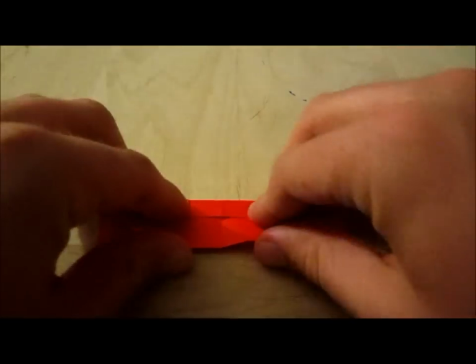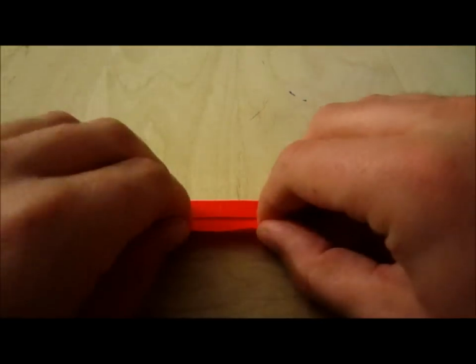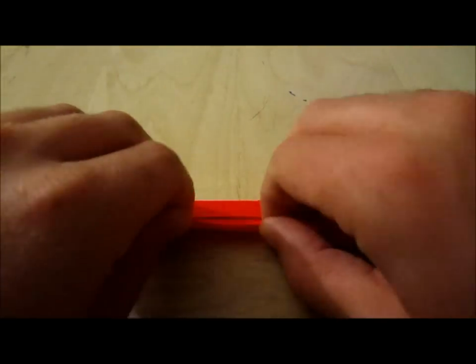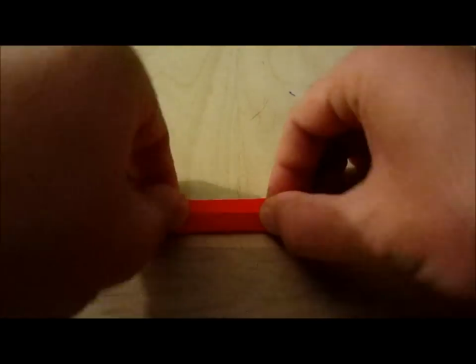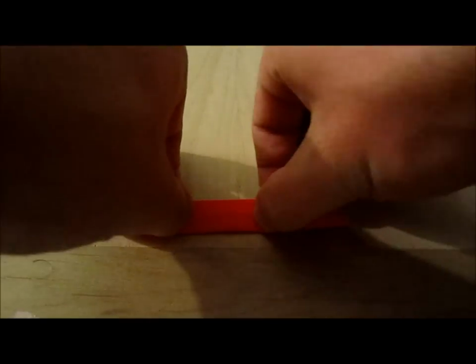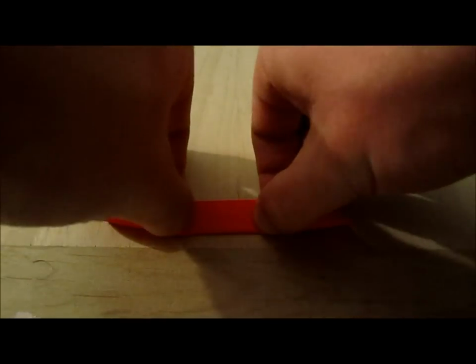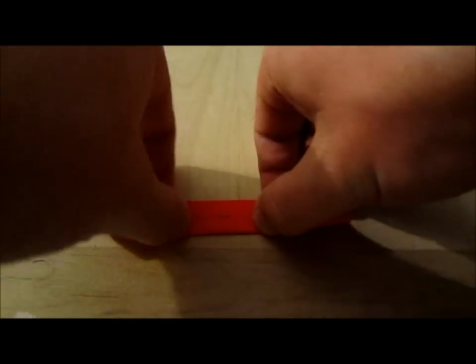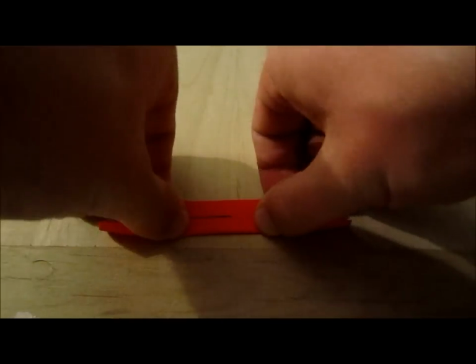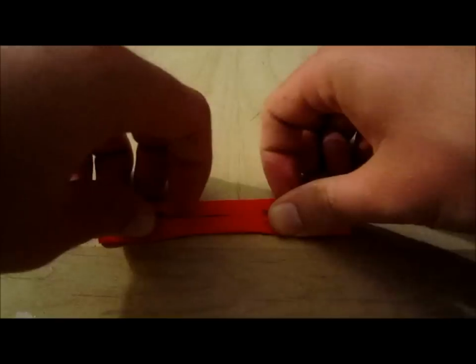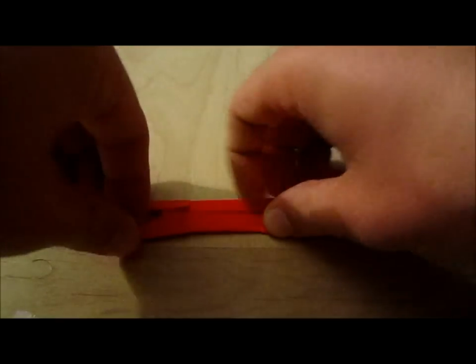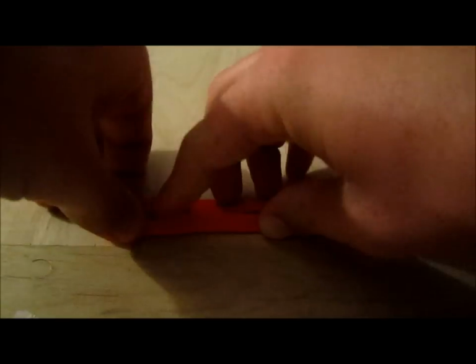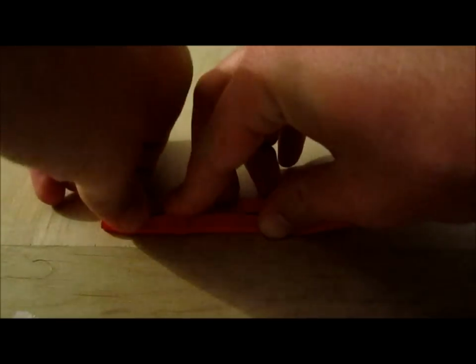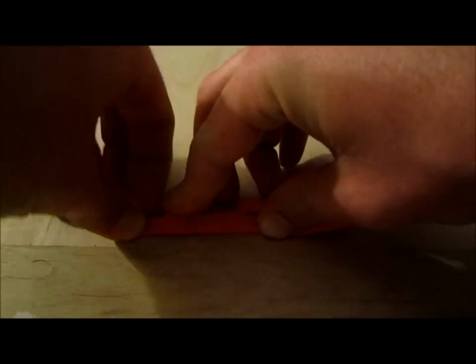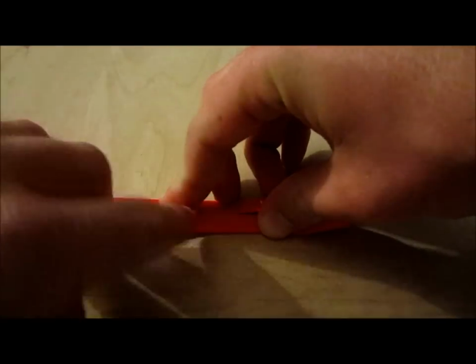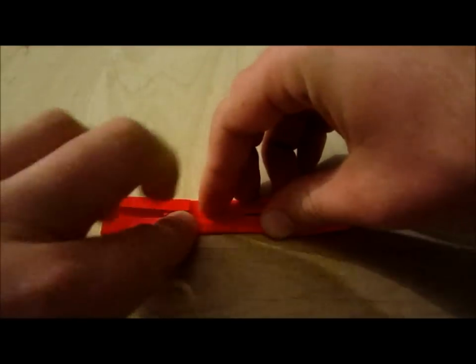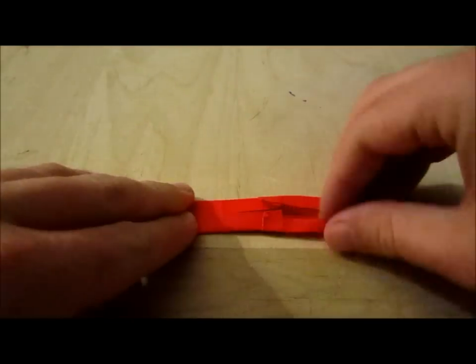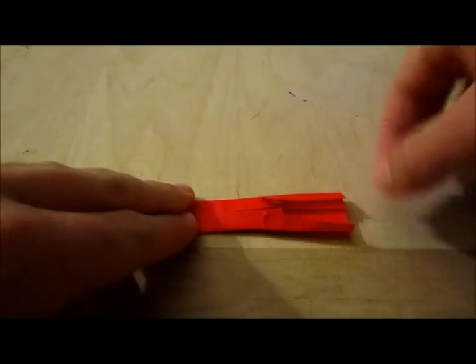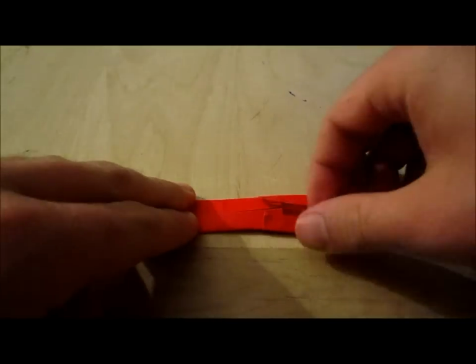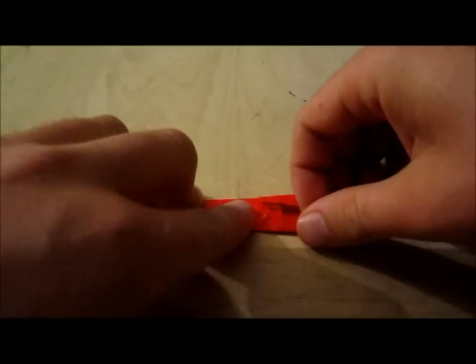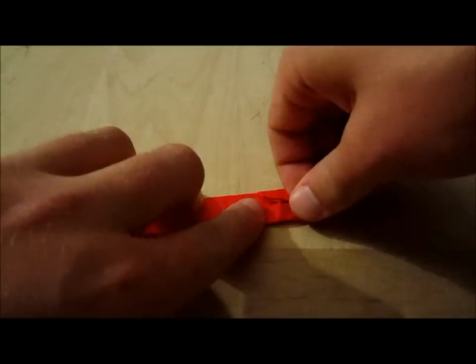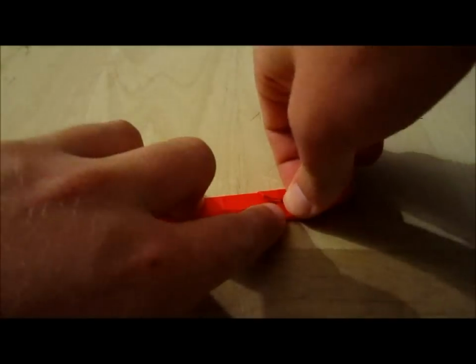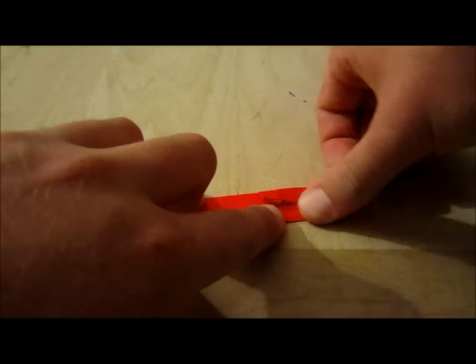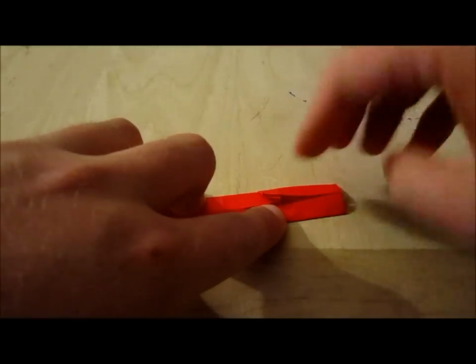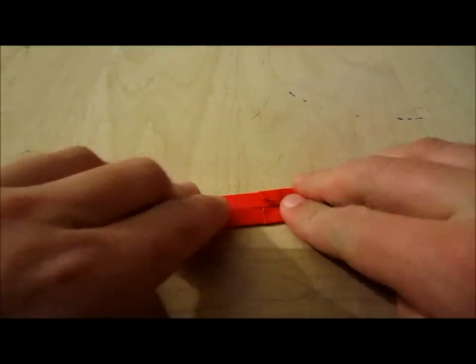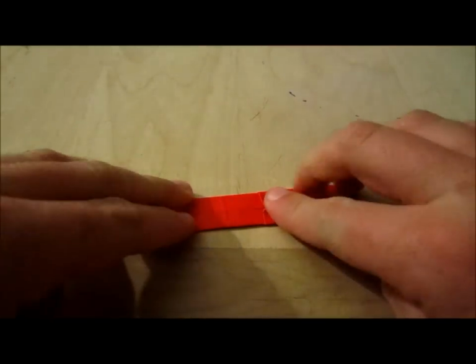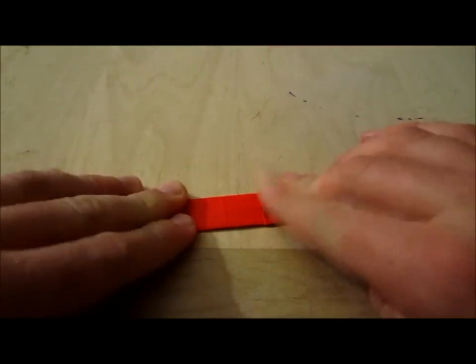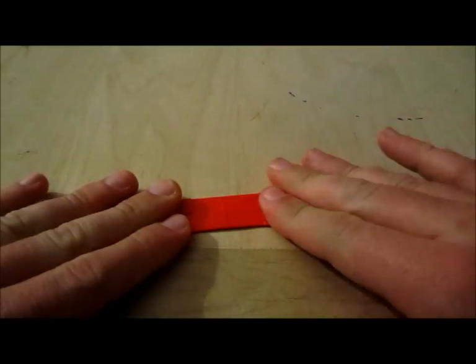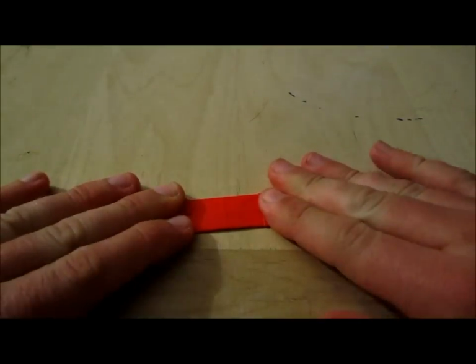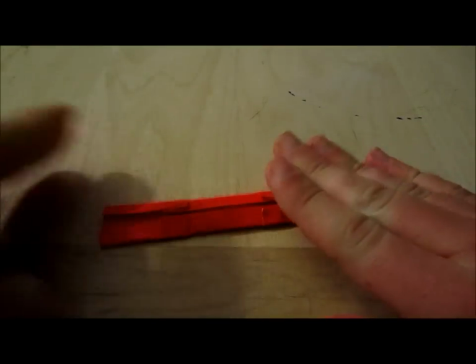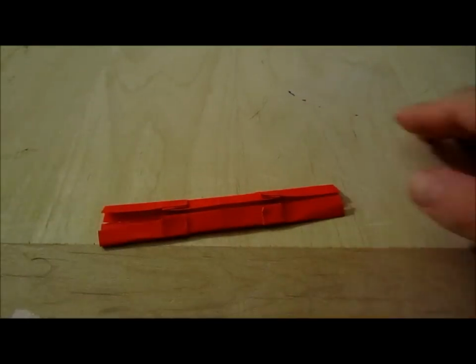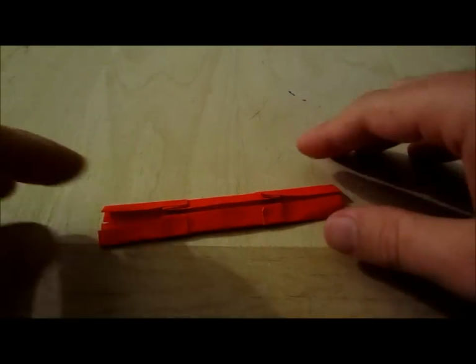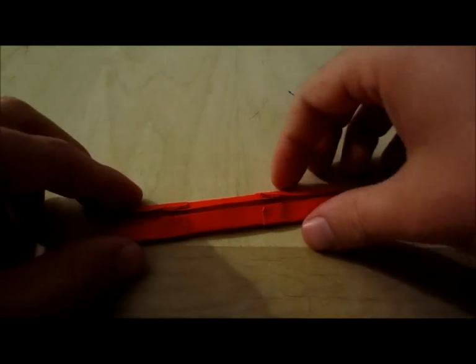Then you're going to turn it over and do the same exact thing. Make sure it's all creased down.